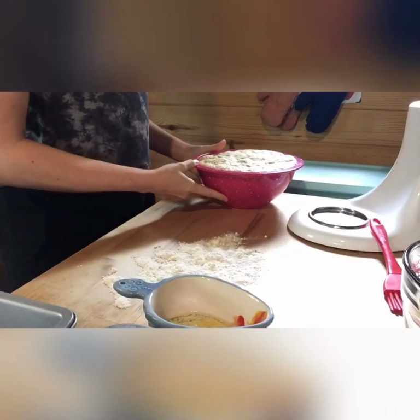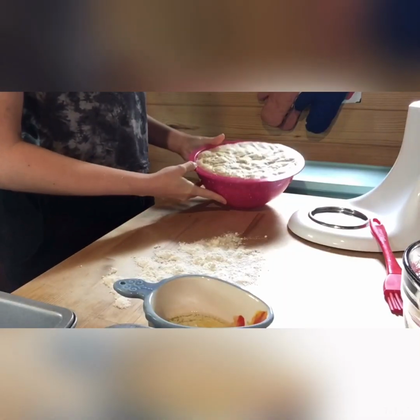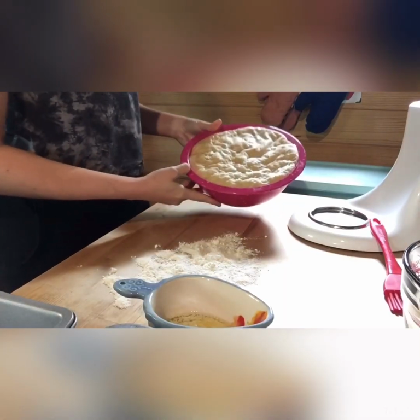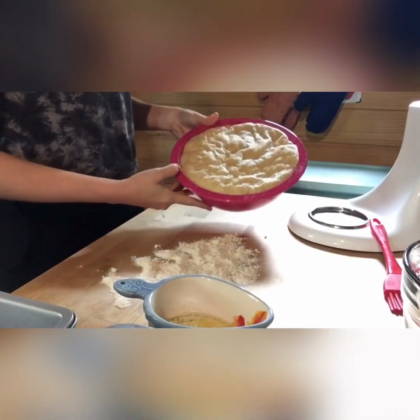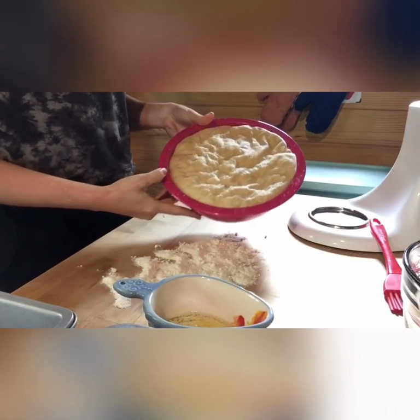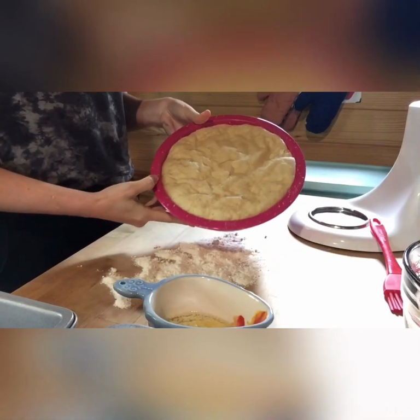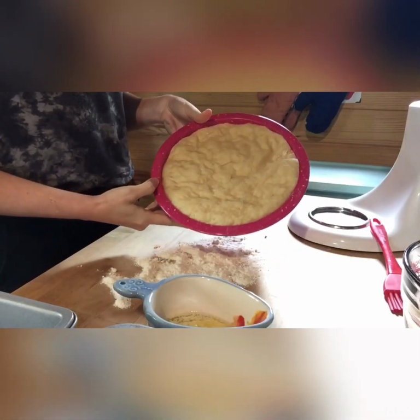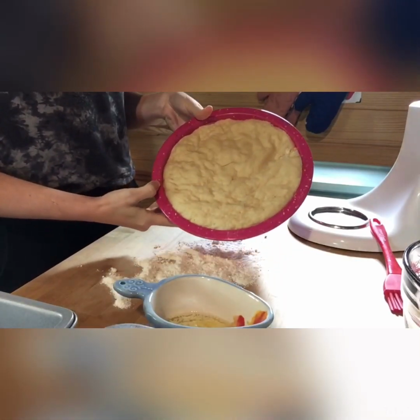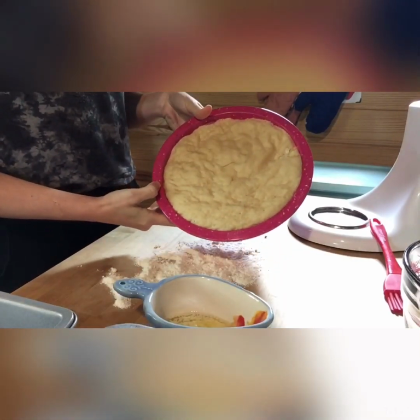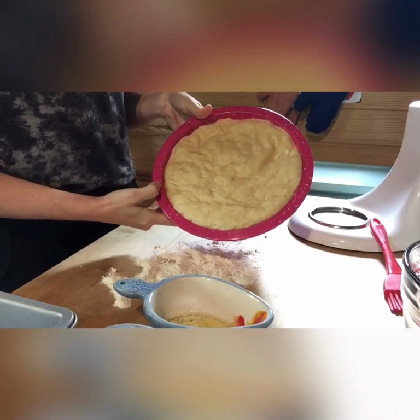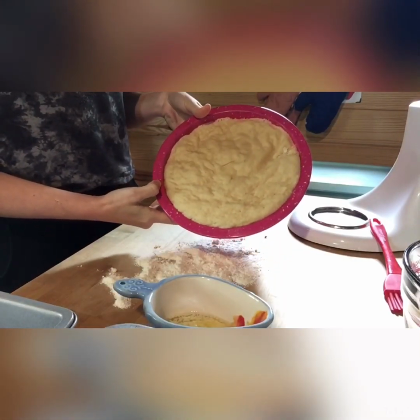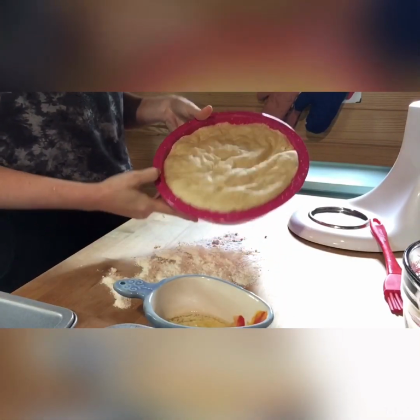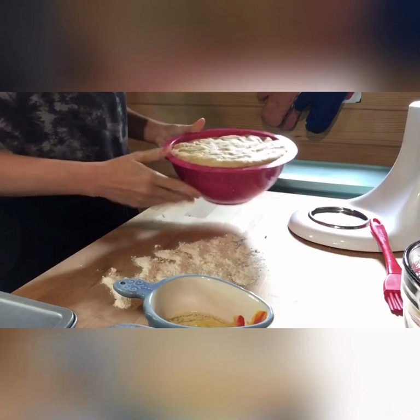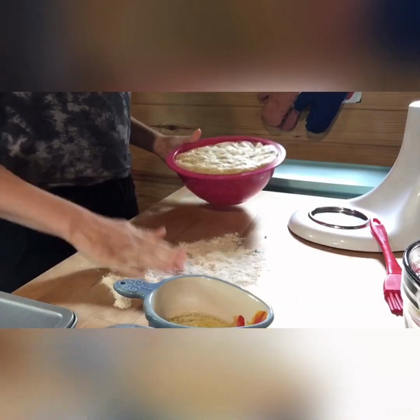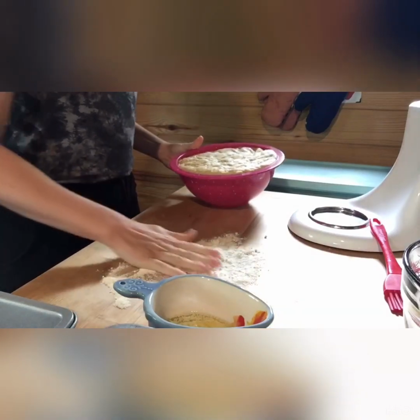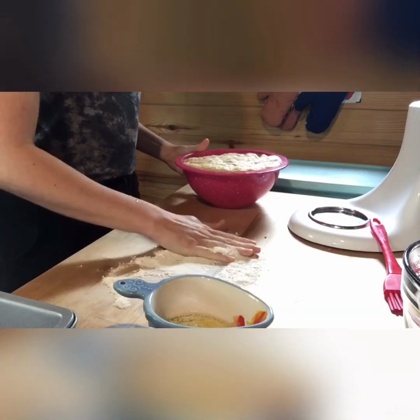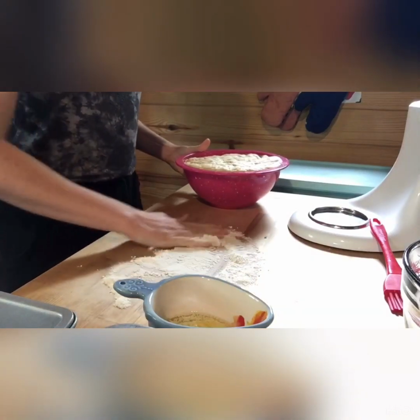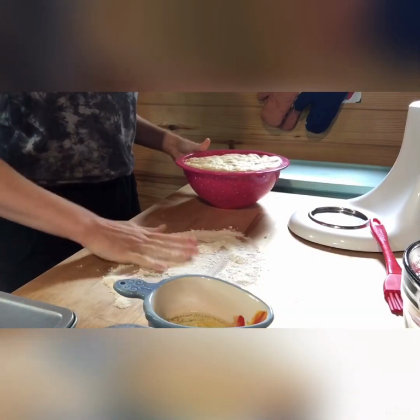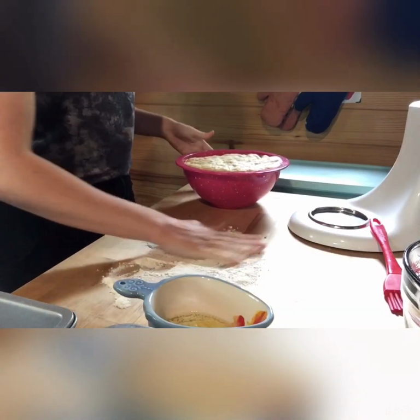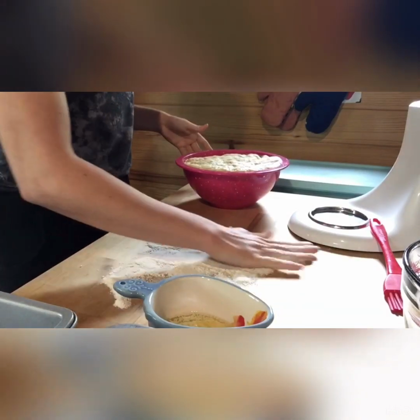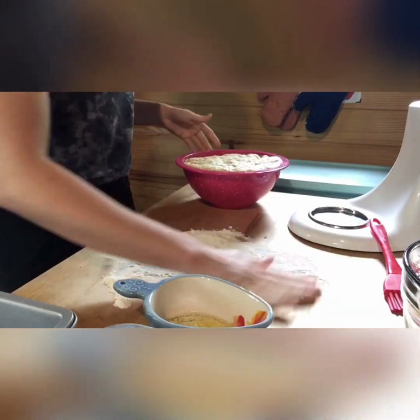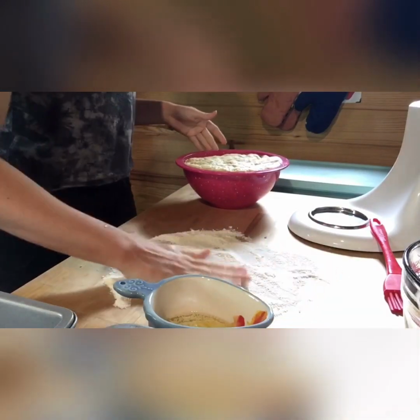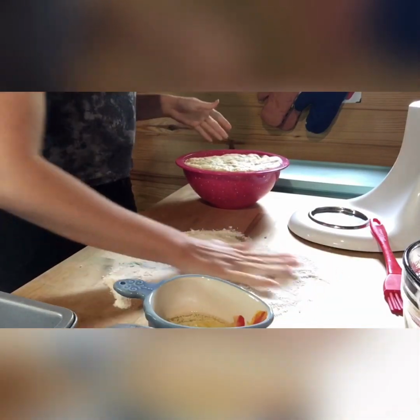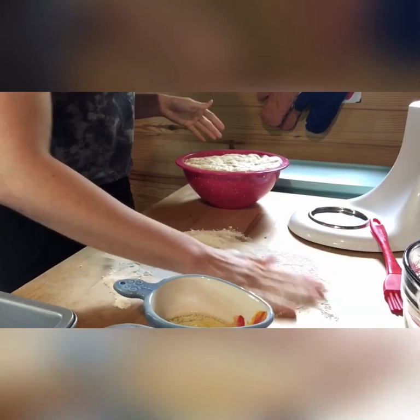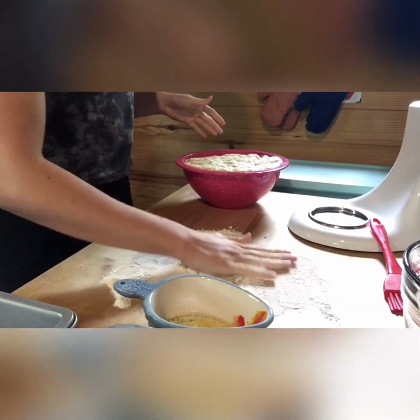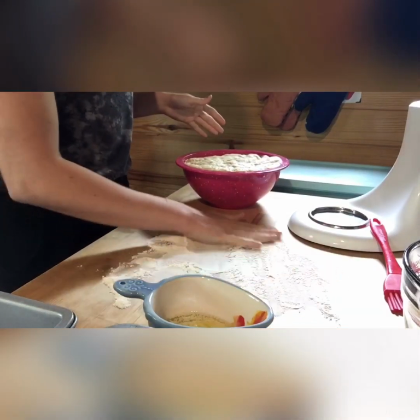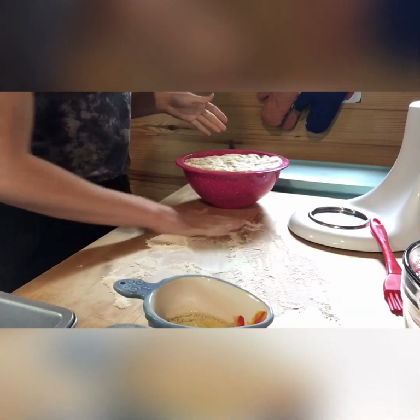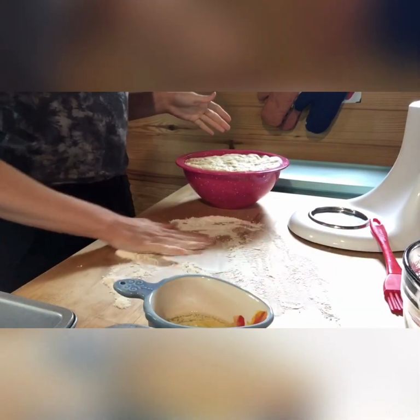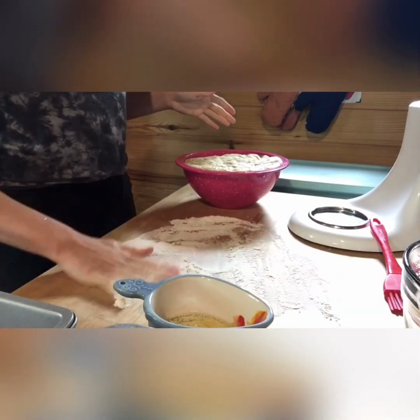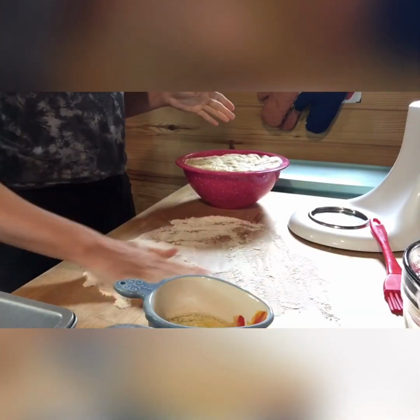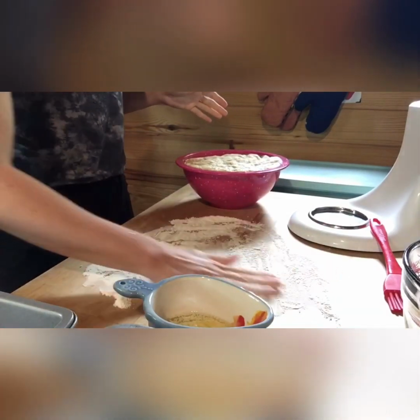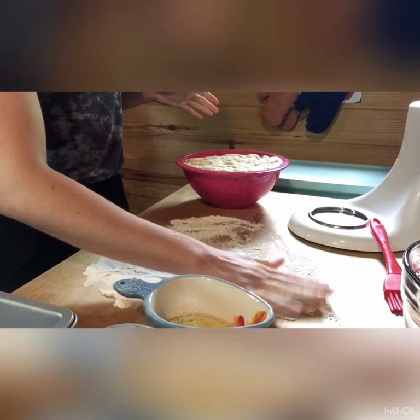Our dough has risen for about an hour. Now I'm going to punch it down and knead it for about a minute on a floured surface.